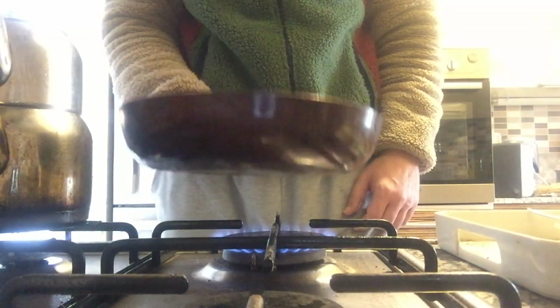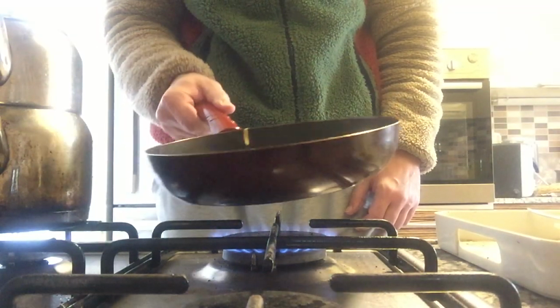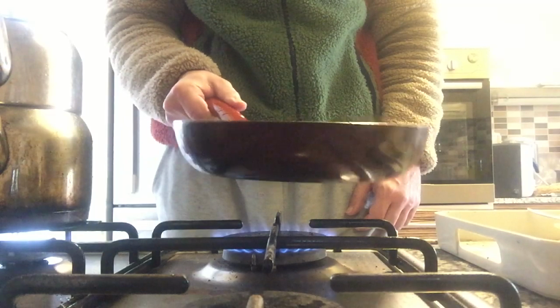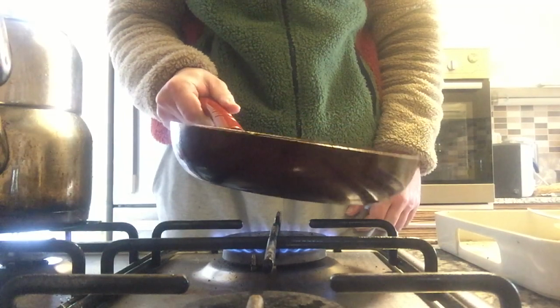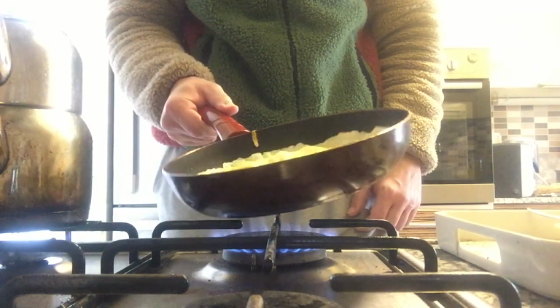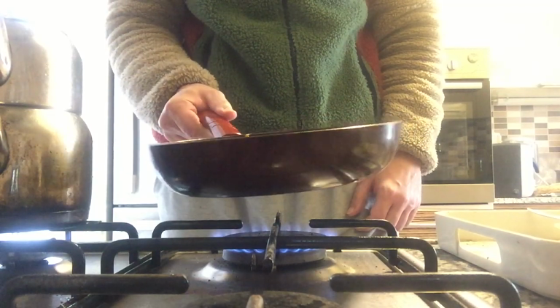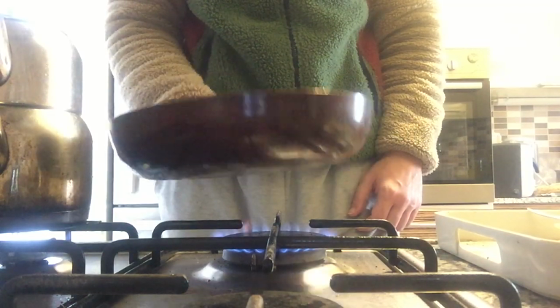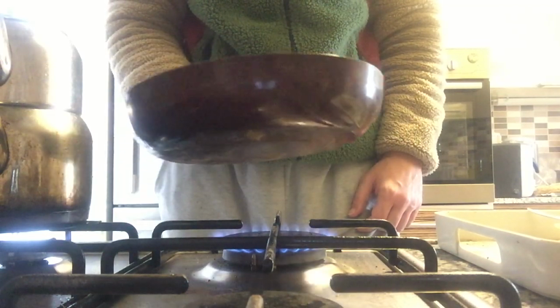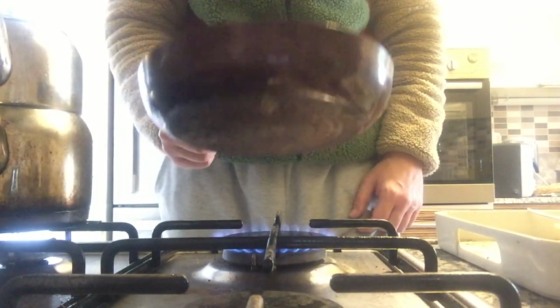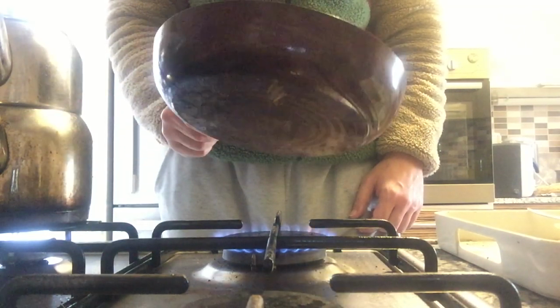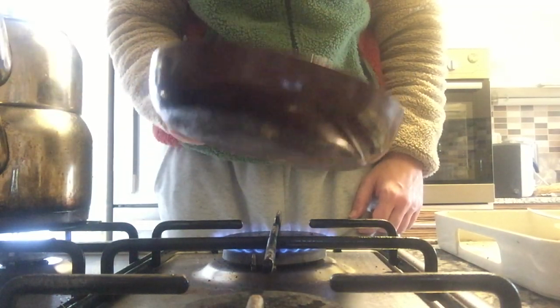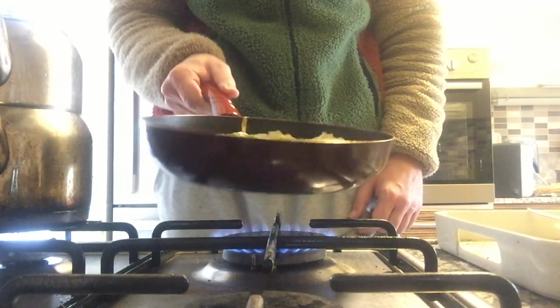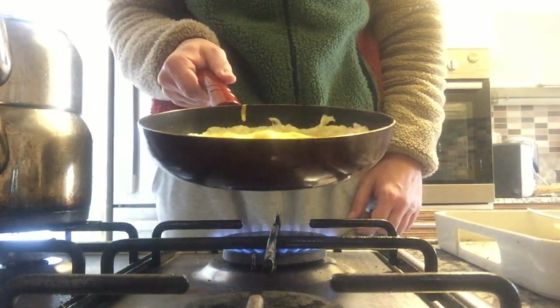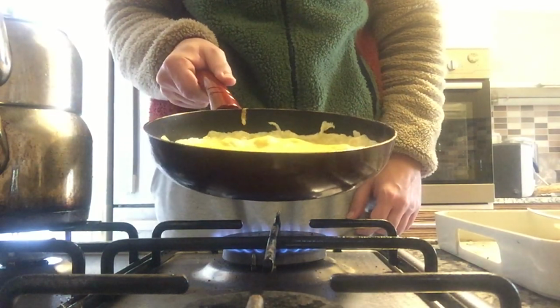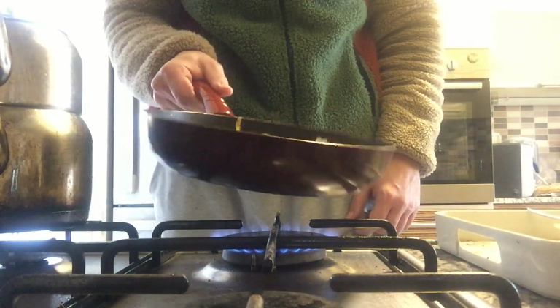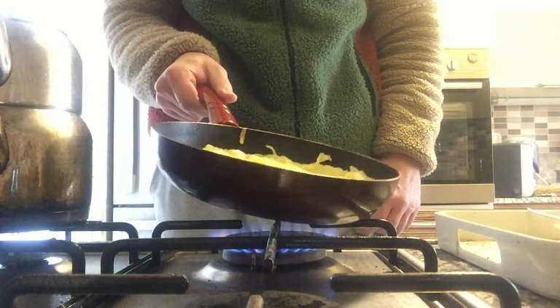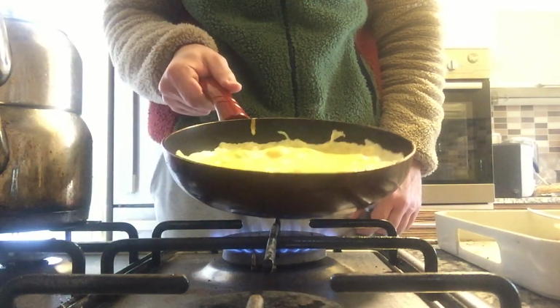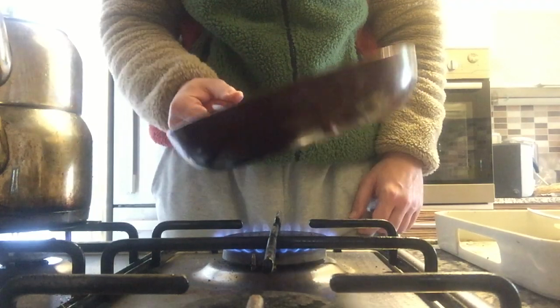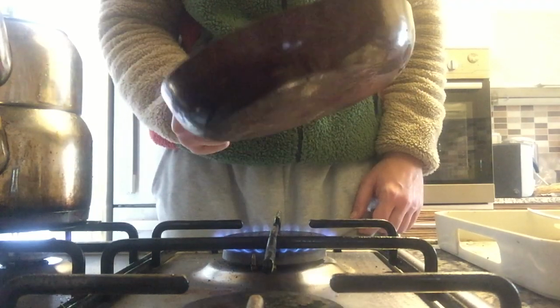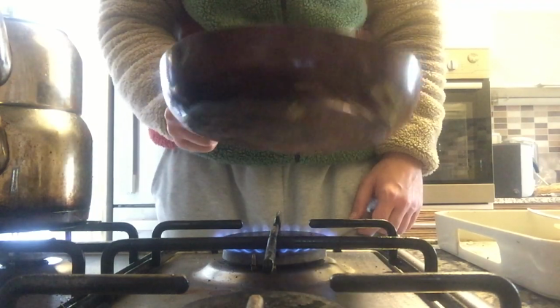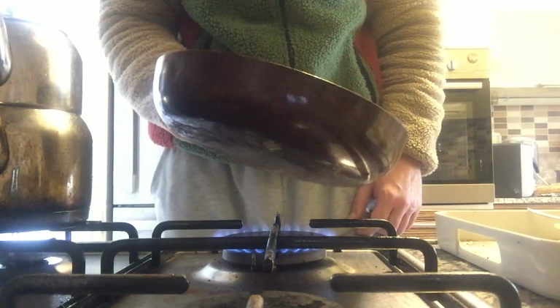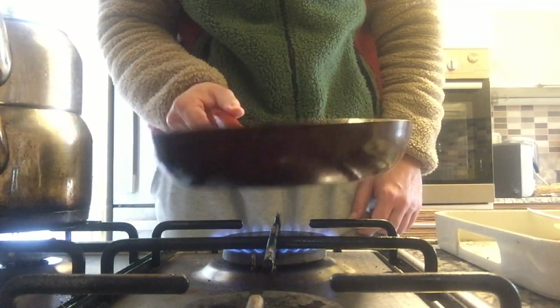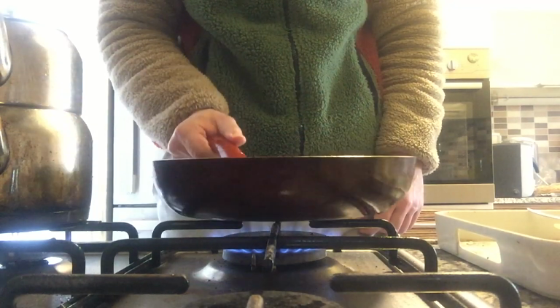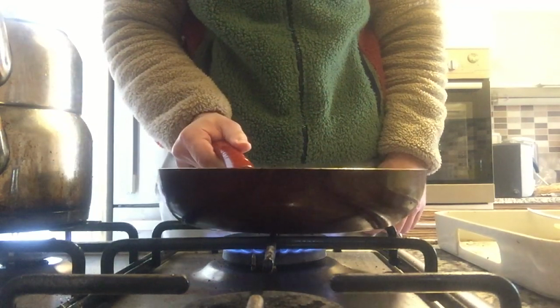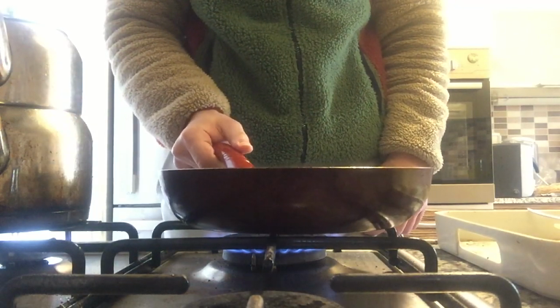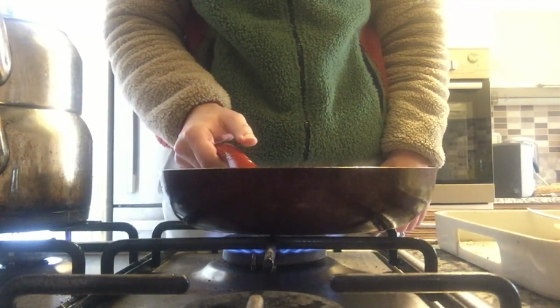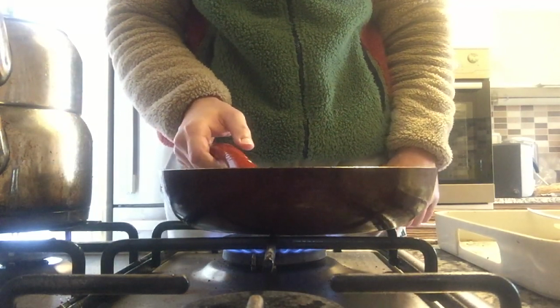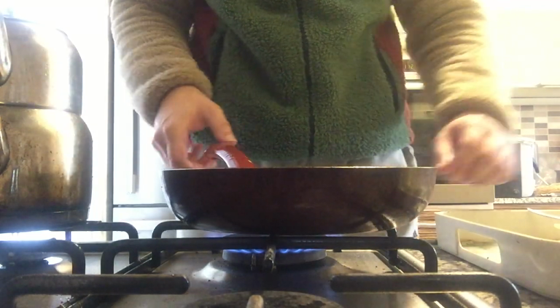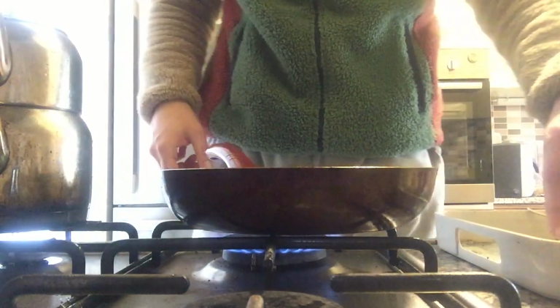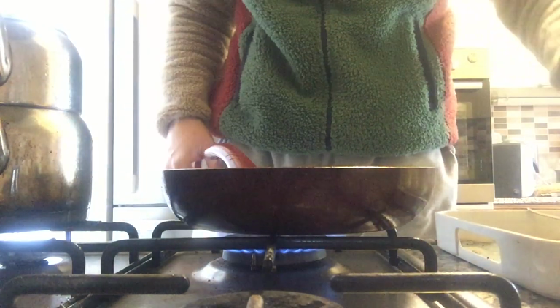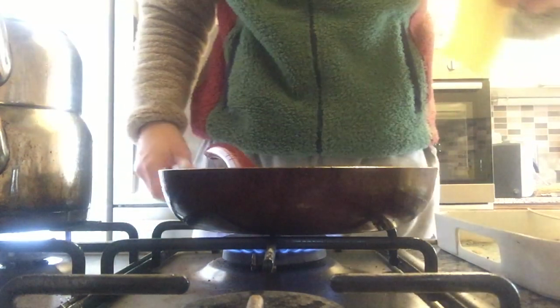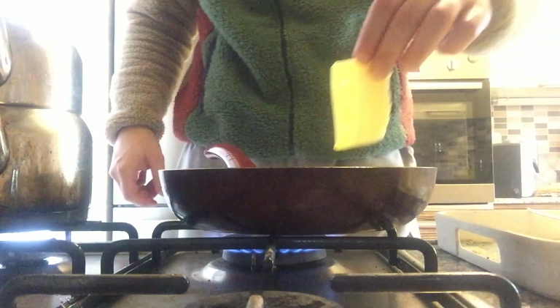This did the trick actually — I let the water surface just go around. The liquid settled, so I'm gonna put the cheese in now.